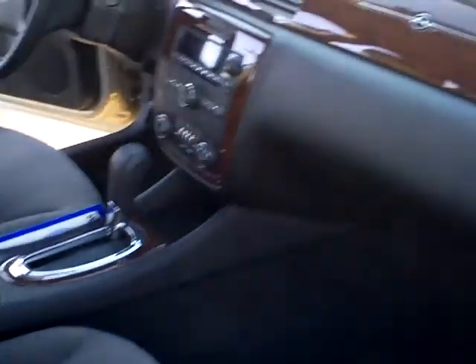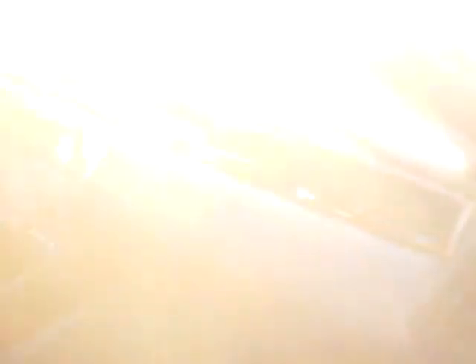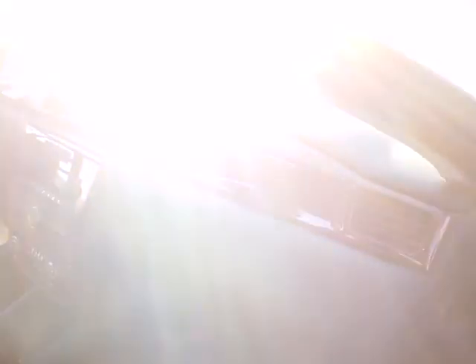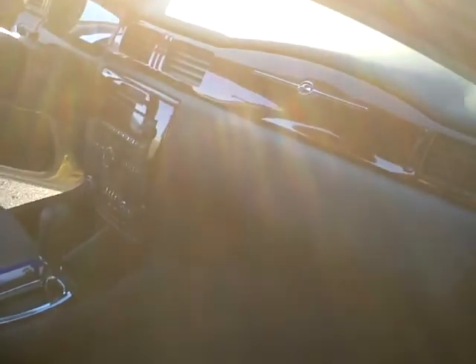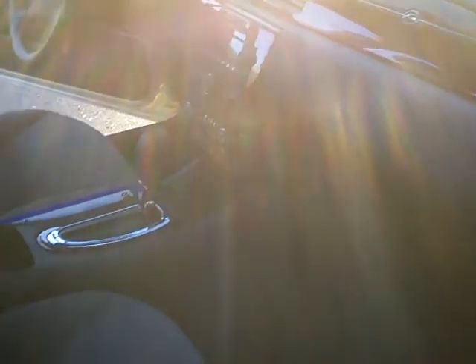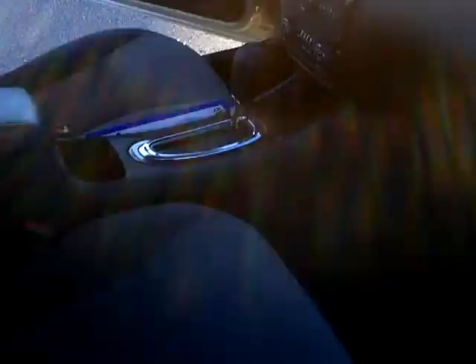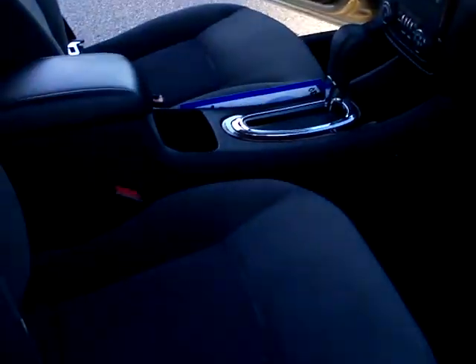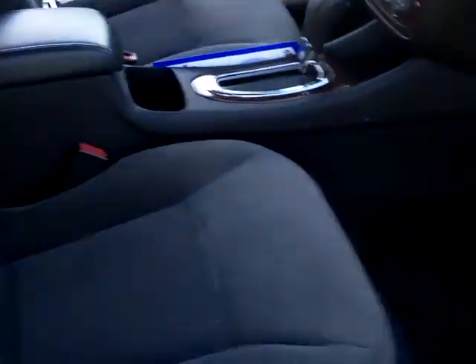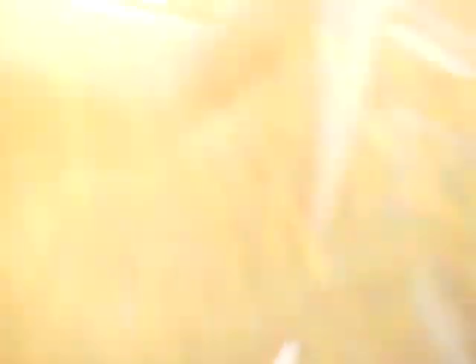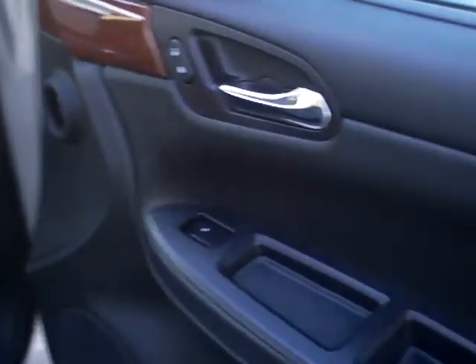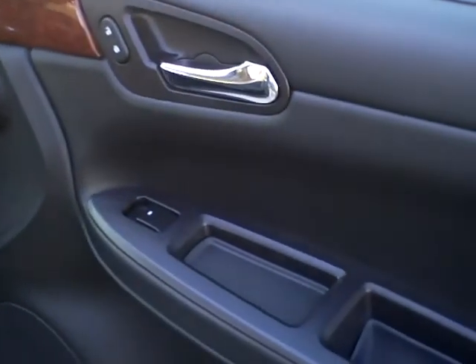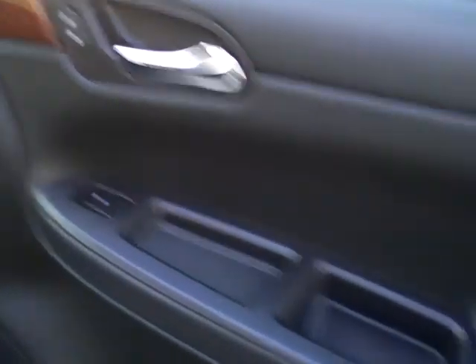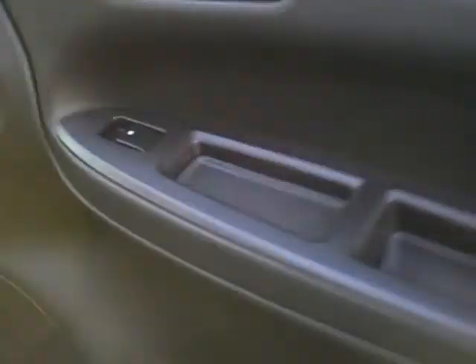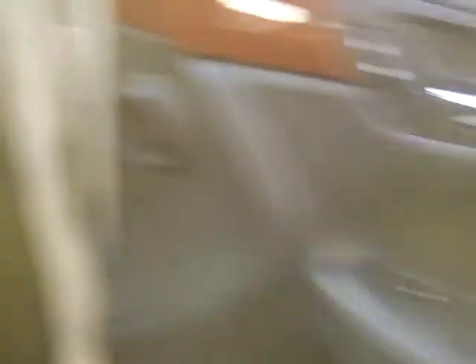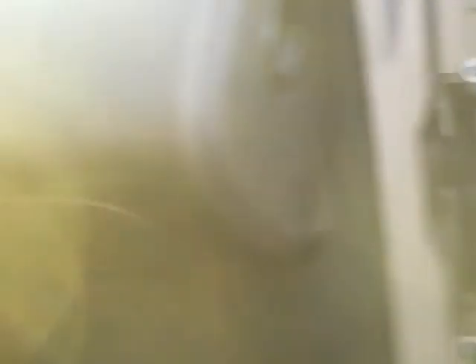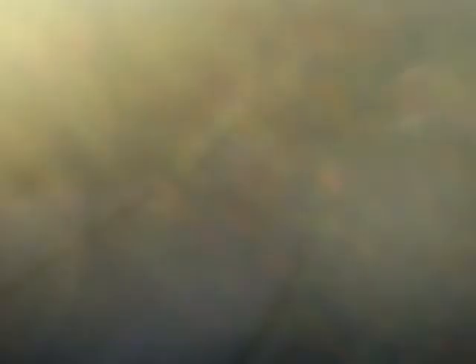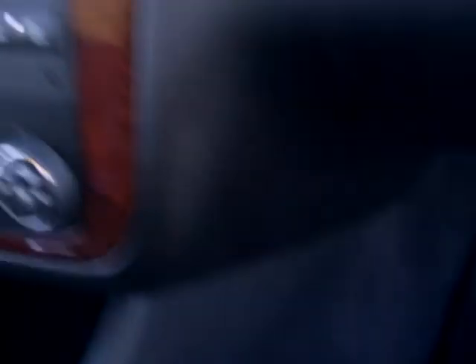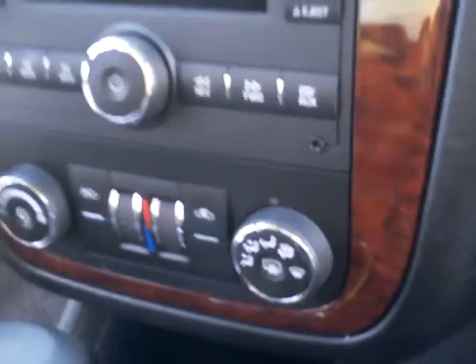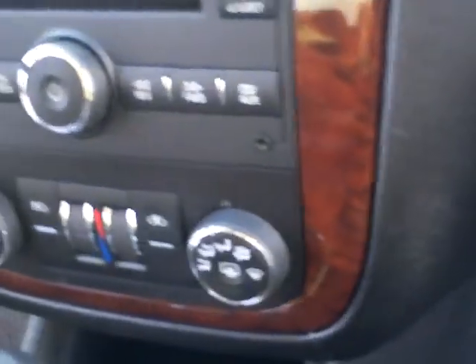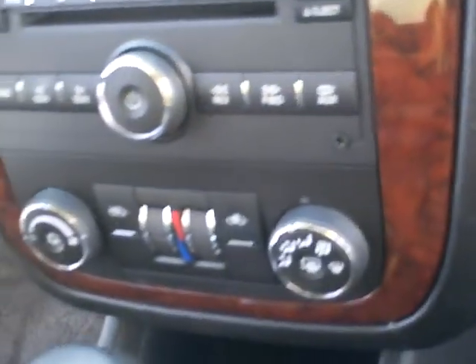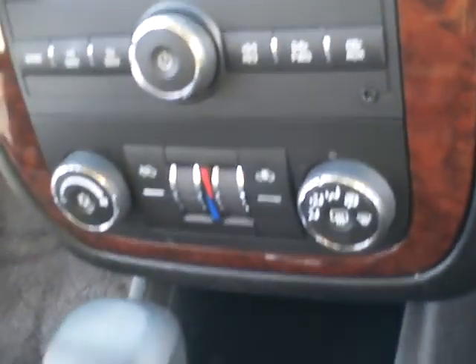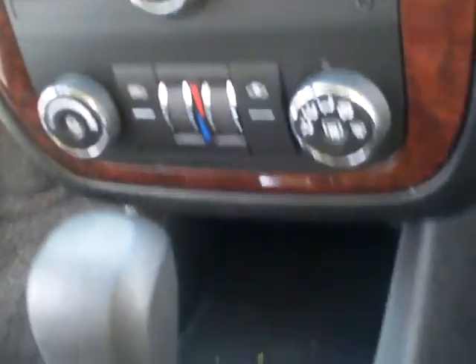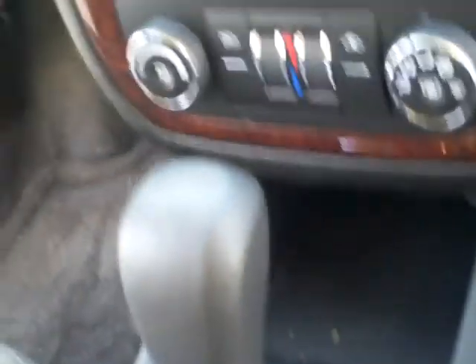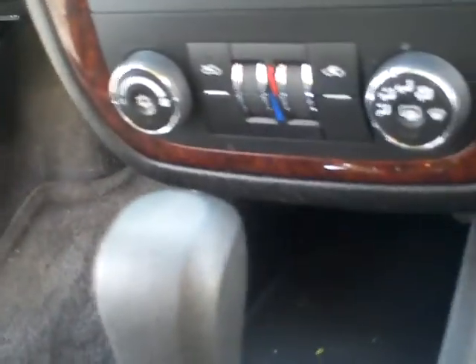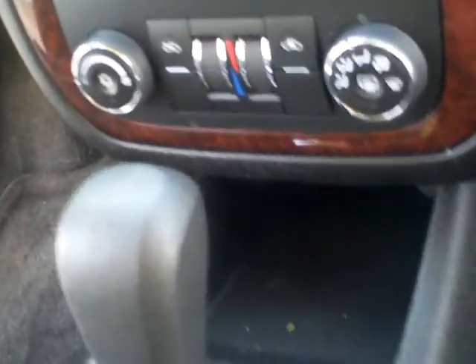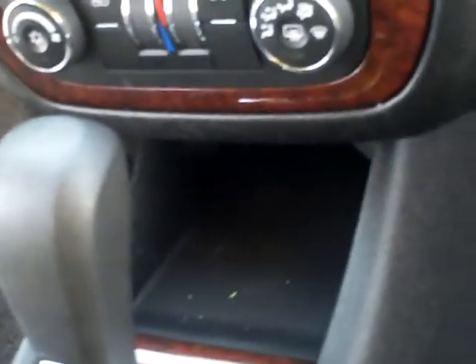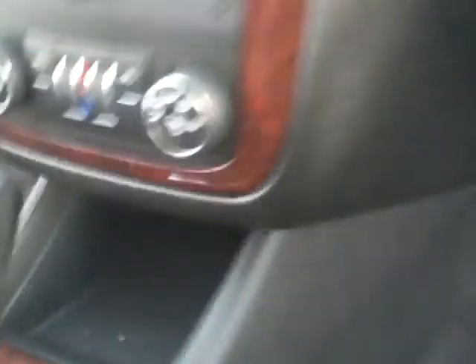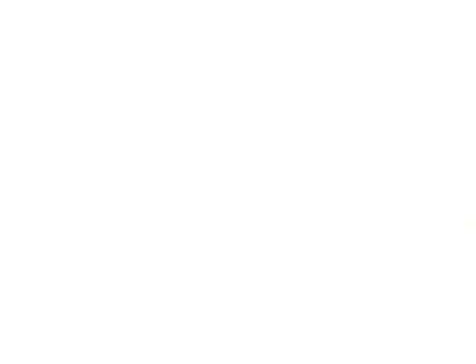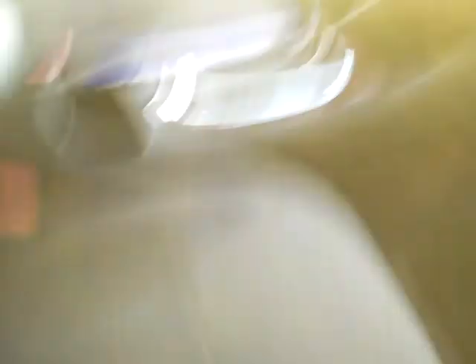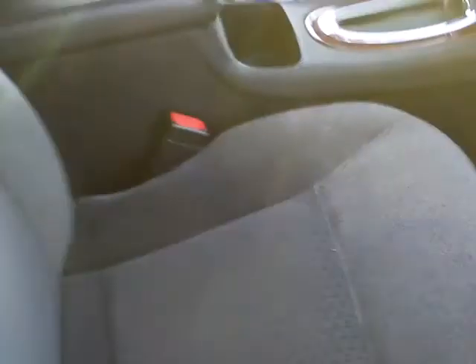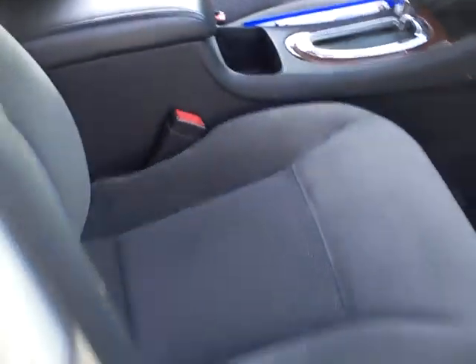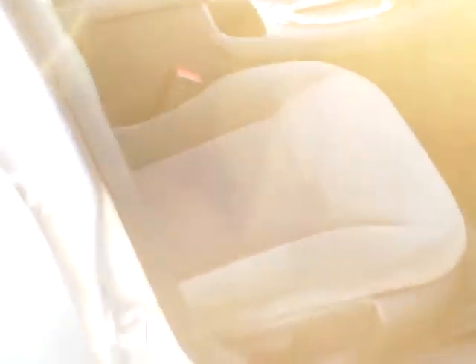It's got that charcoal cloth interior. Power windows. Power locks. CD player. Dual temperature control. And it's got that nice center console.